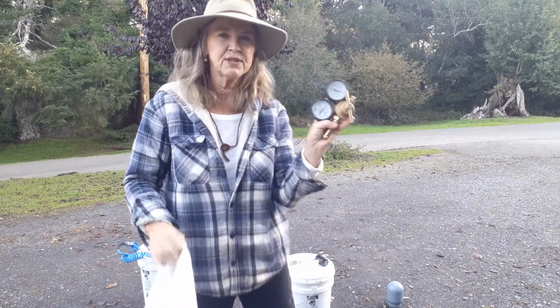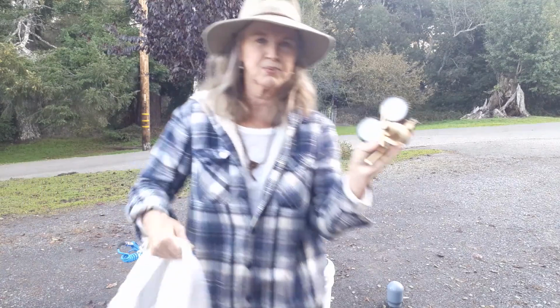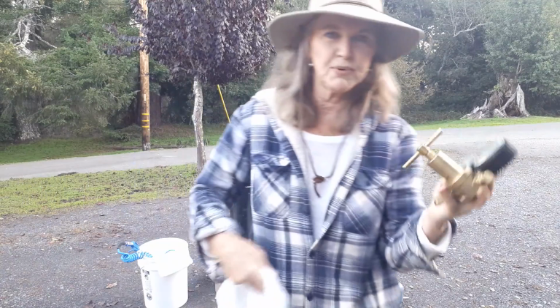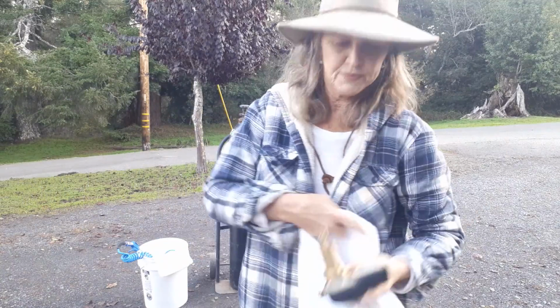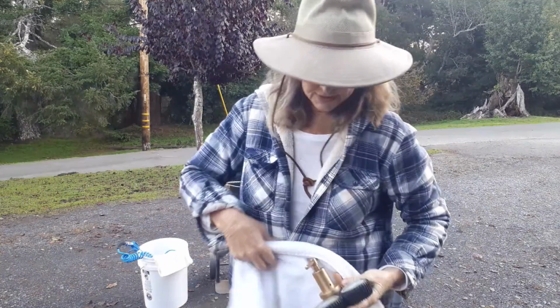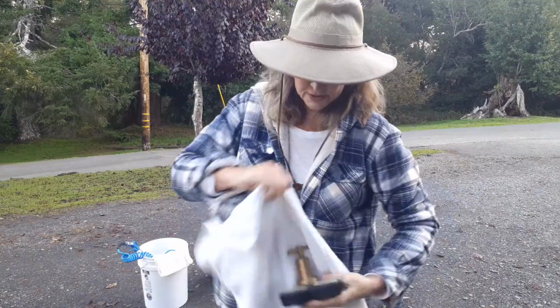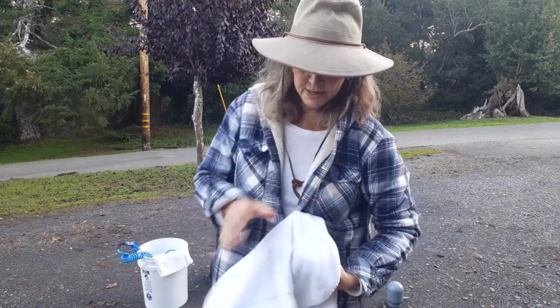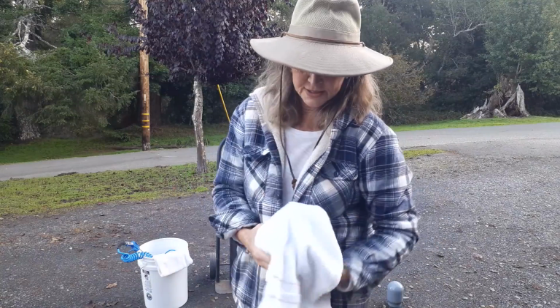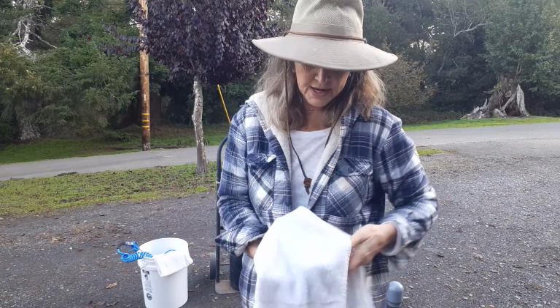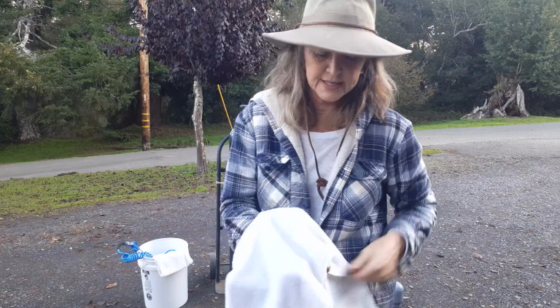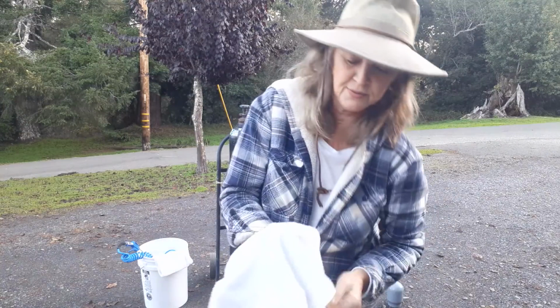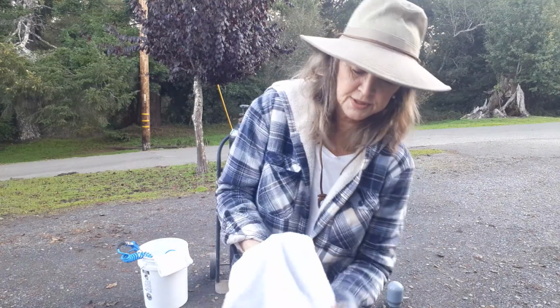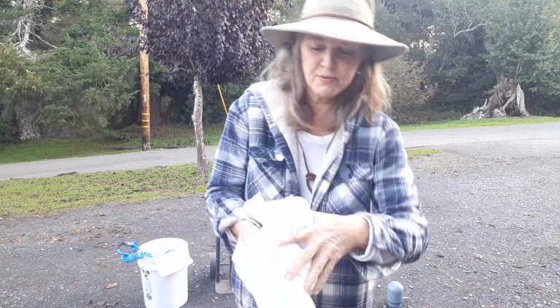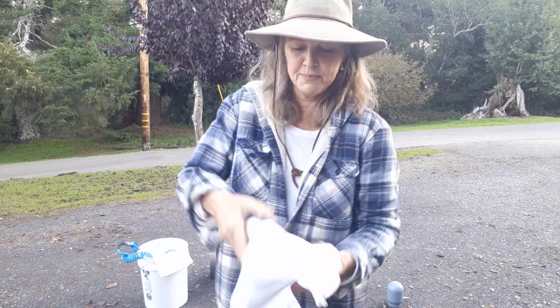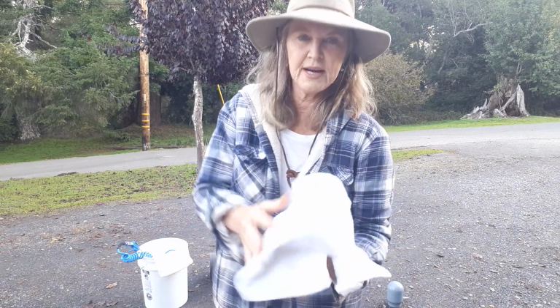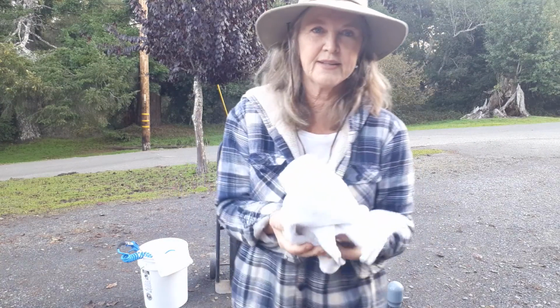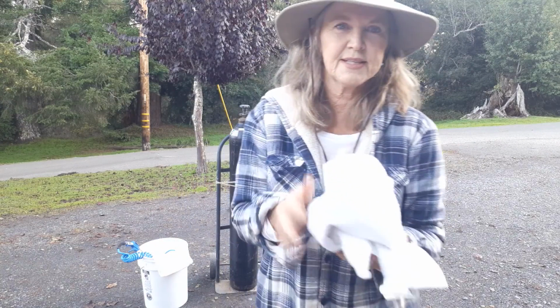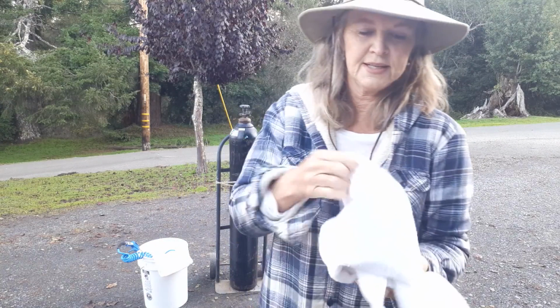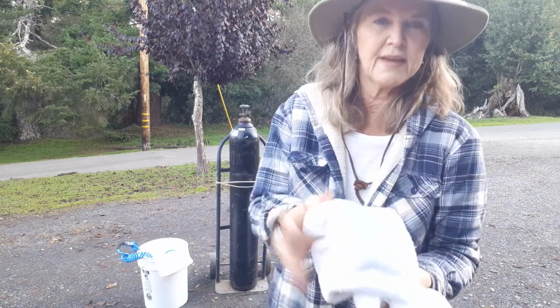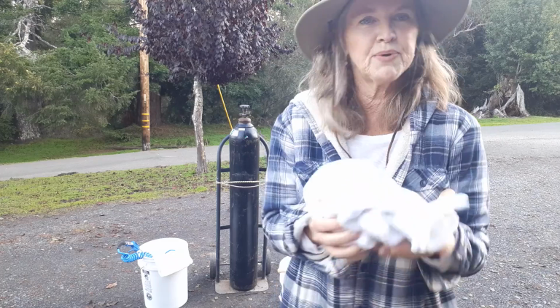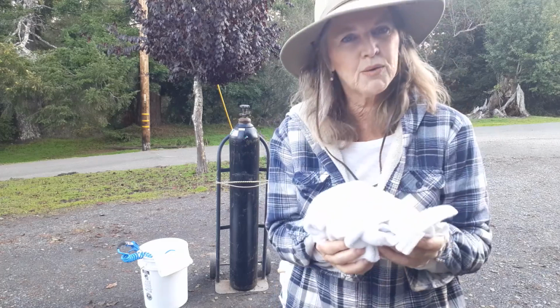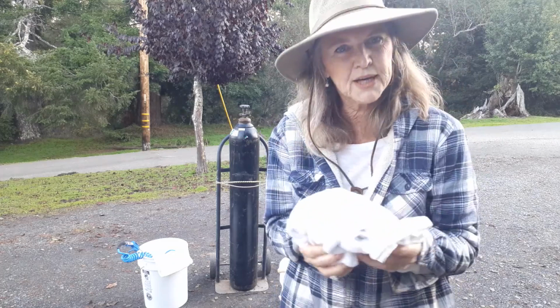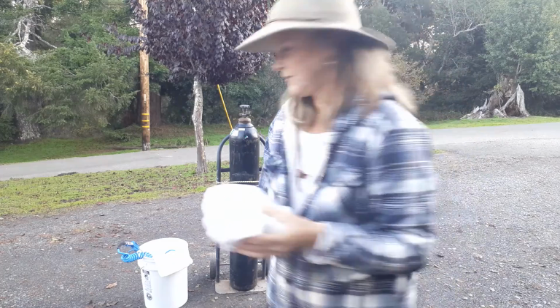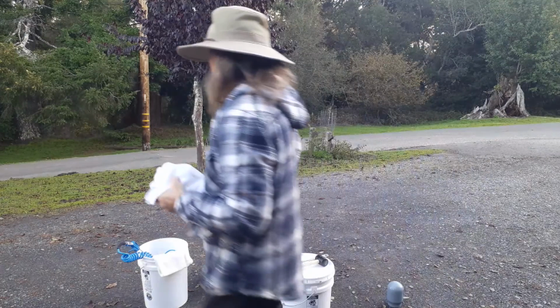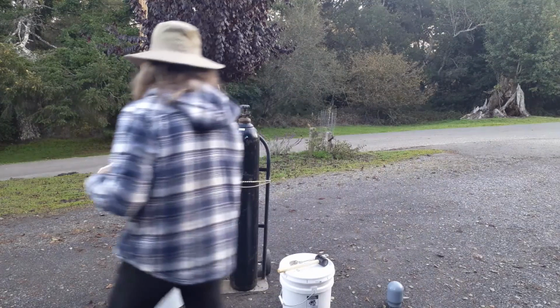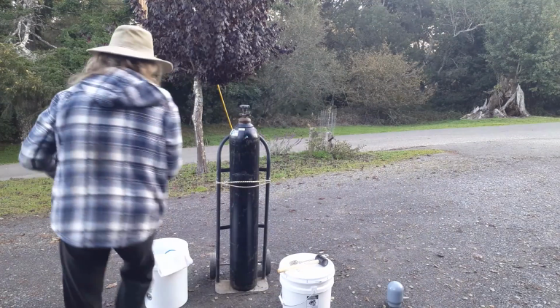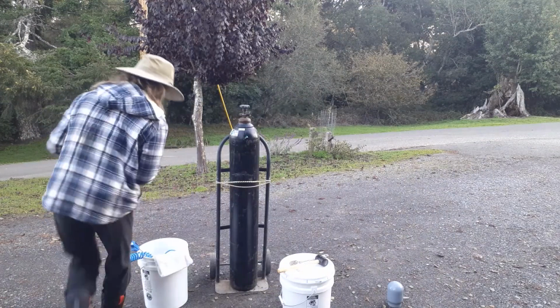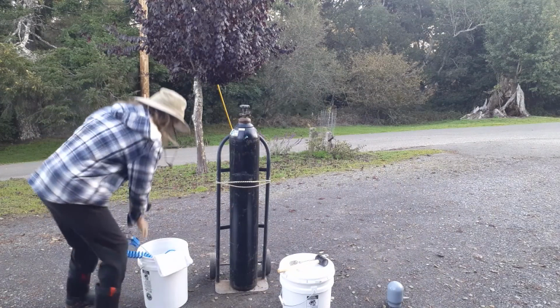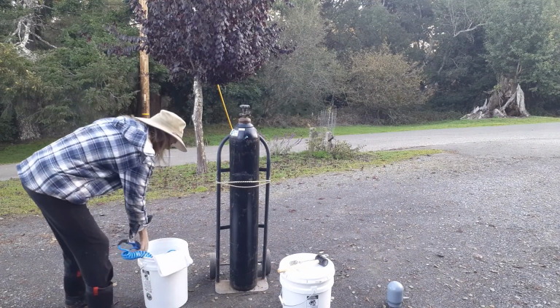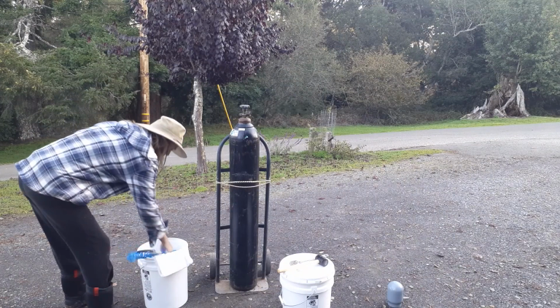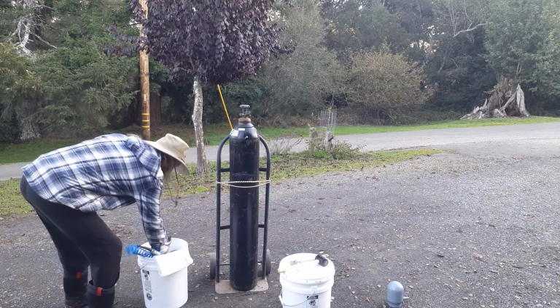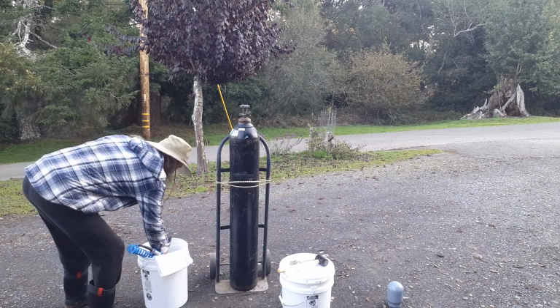These regulators are breakable — you want to protect them. I store mine wrapped in a towel, and then I put it in my white bucket. That way I protect the regulator.